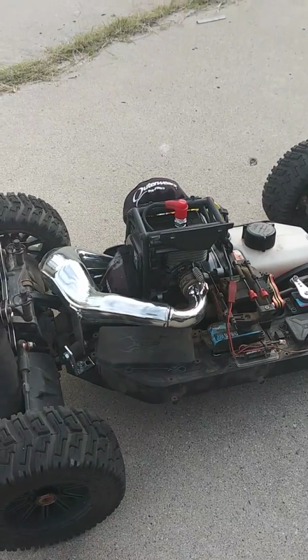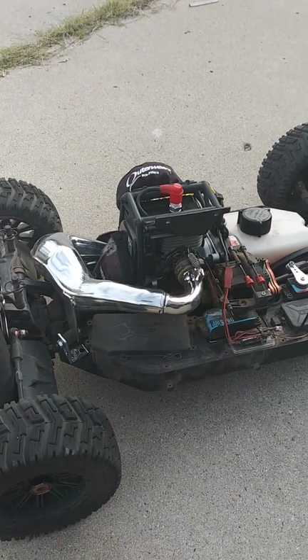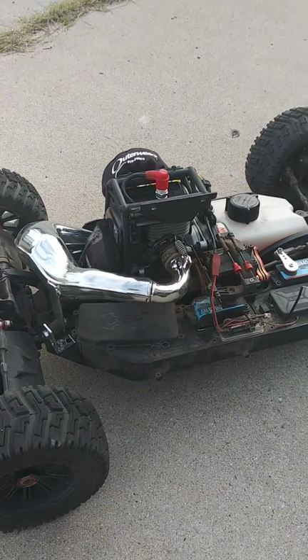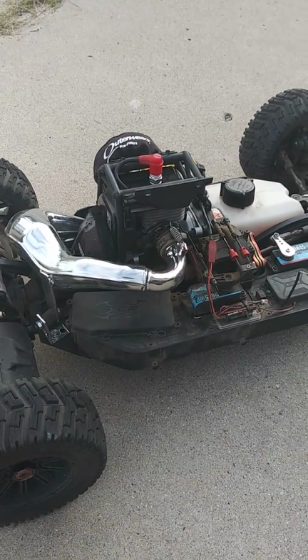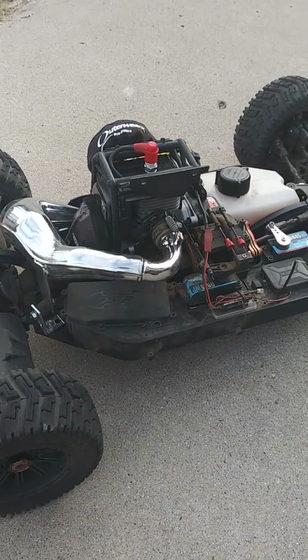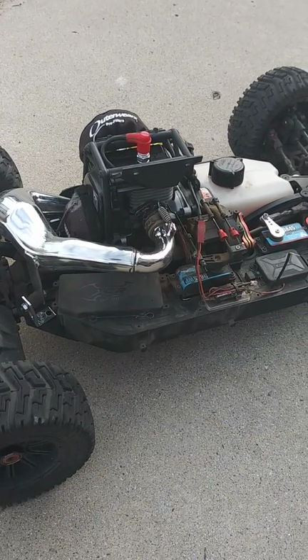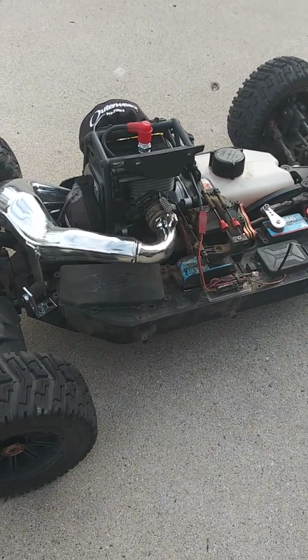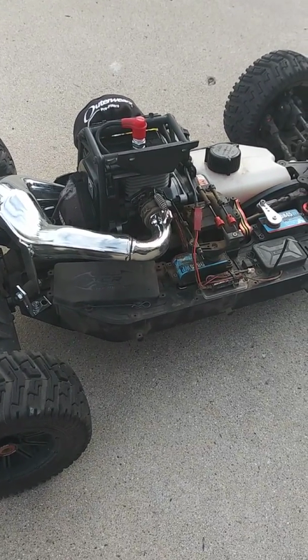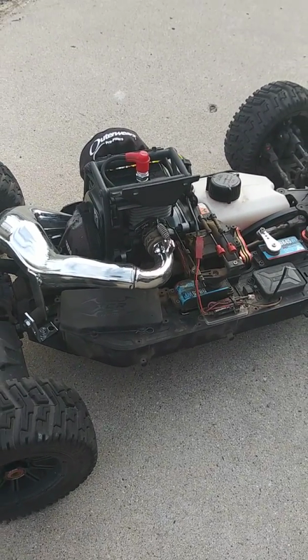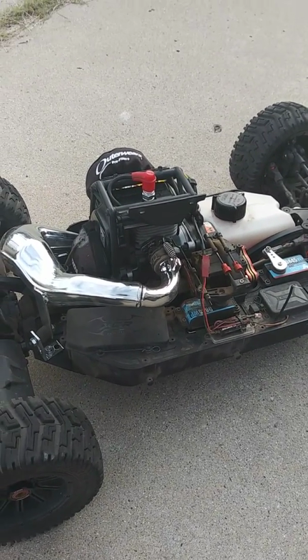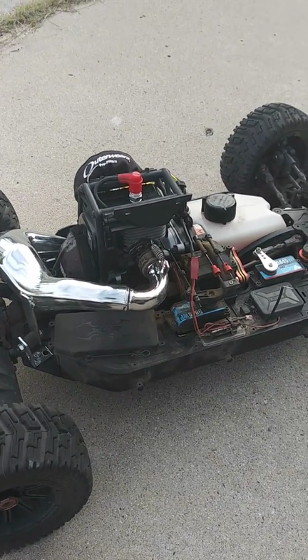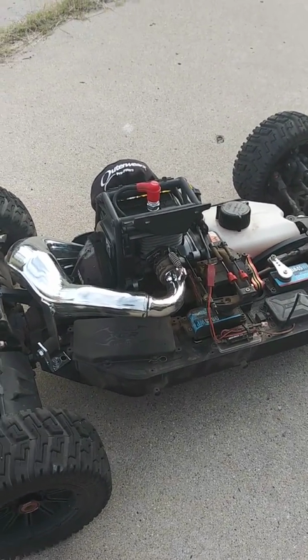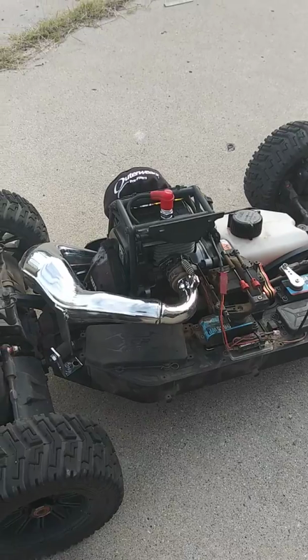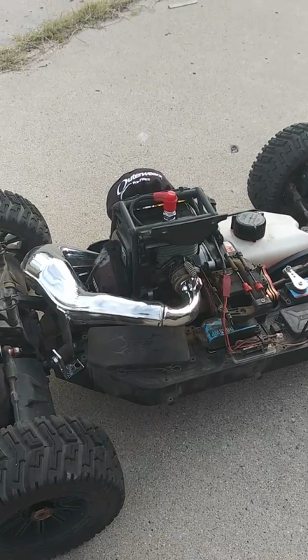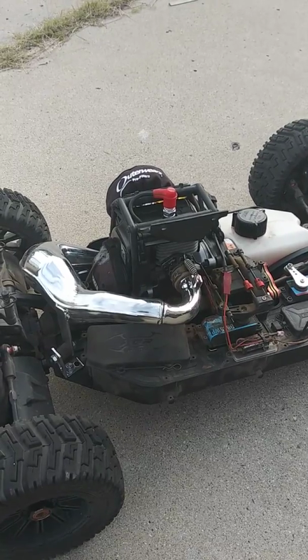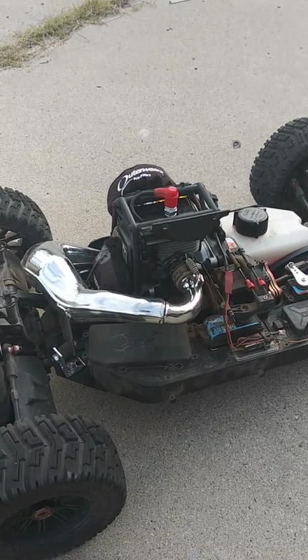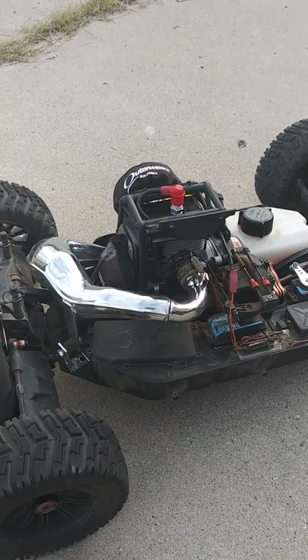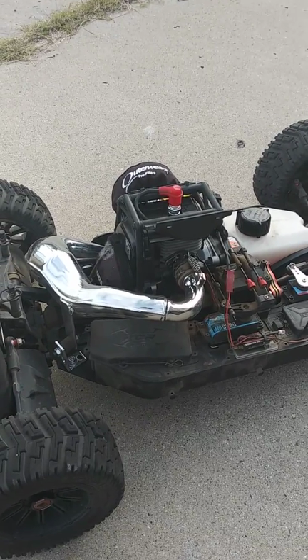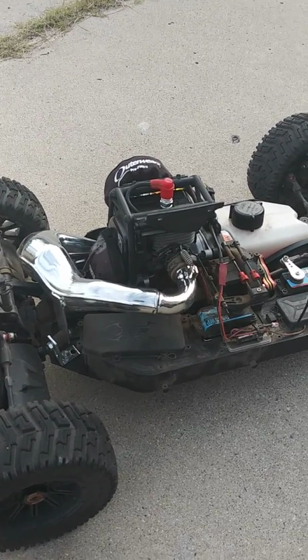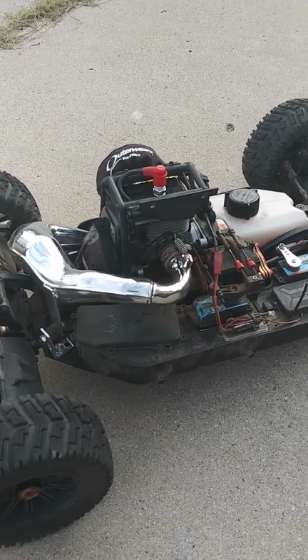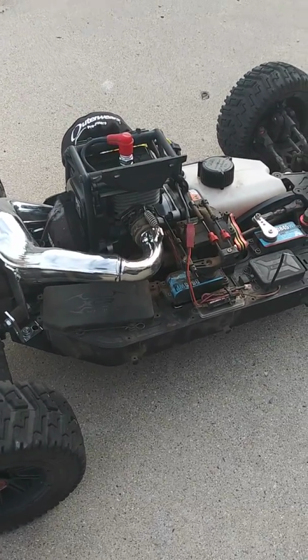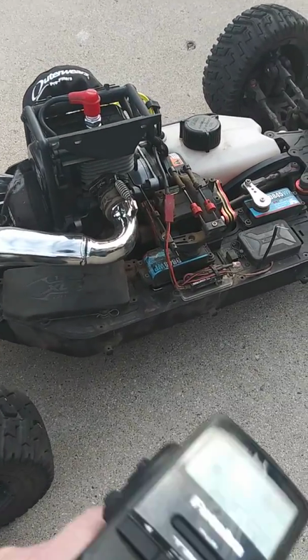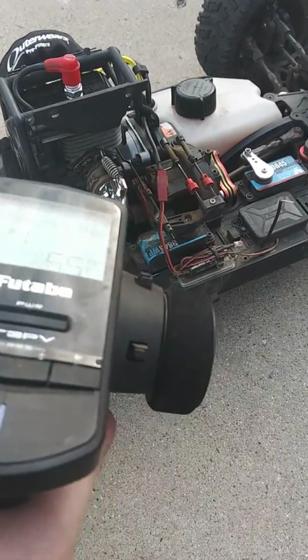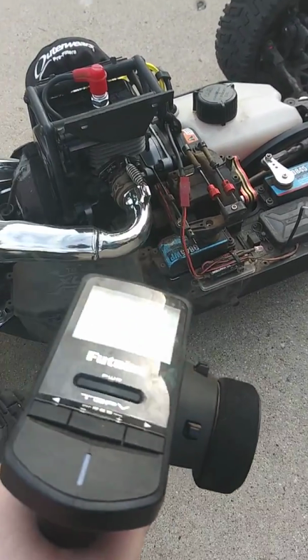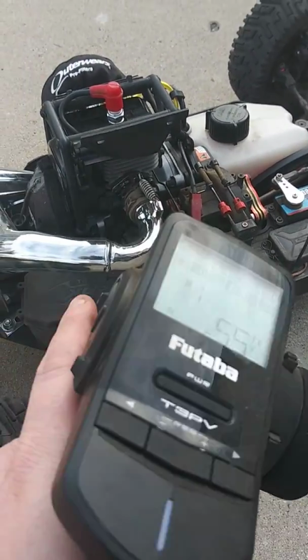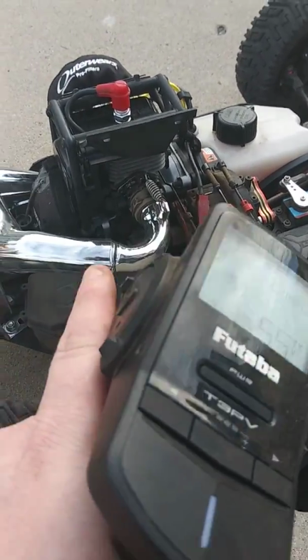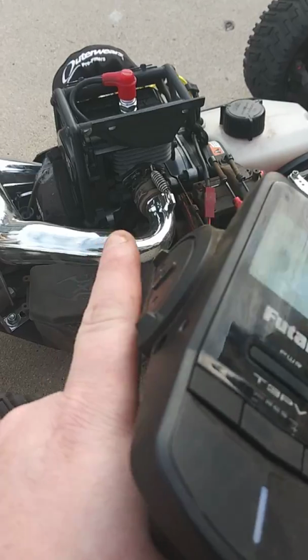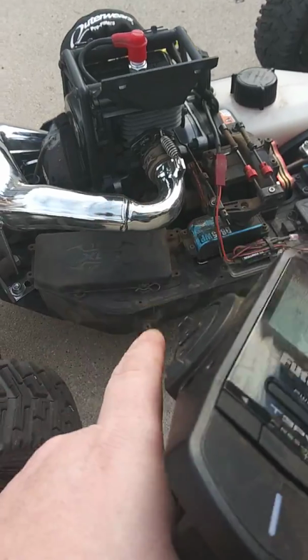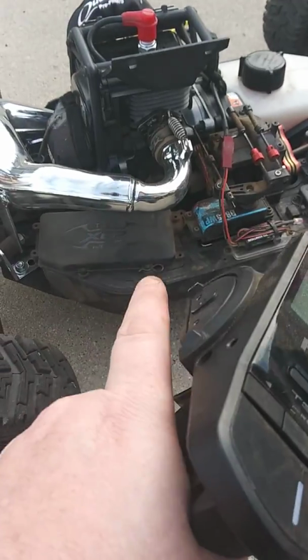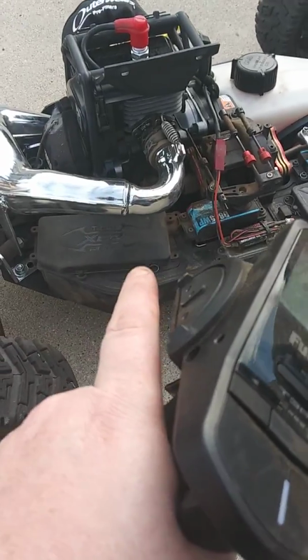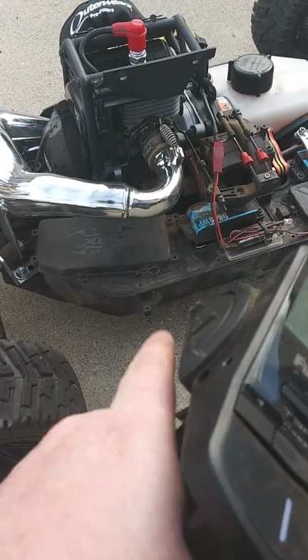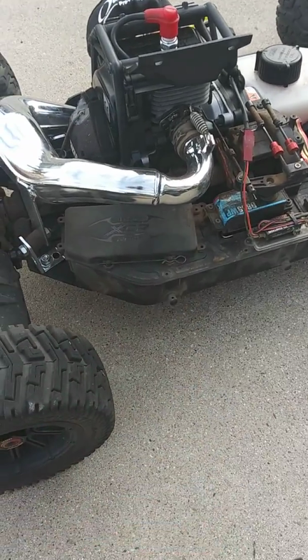XCR with a Zenoa 290. I had some trouble with the engine — I got dirt in it. So this one, I put a new head on there from a rebuild kit, and then a new polished piston.